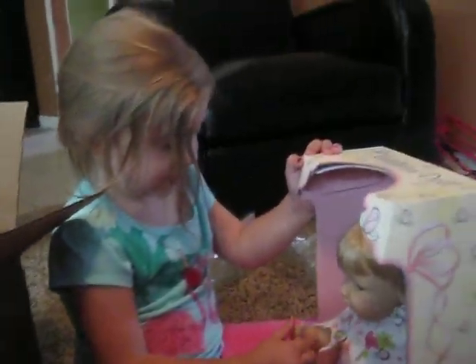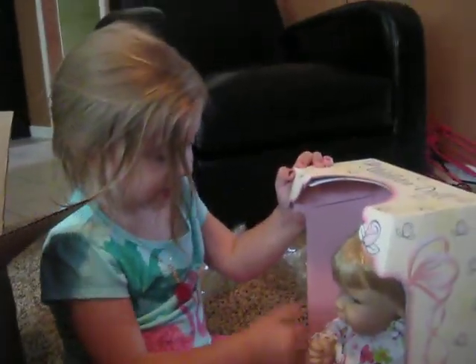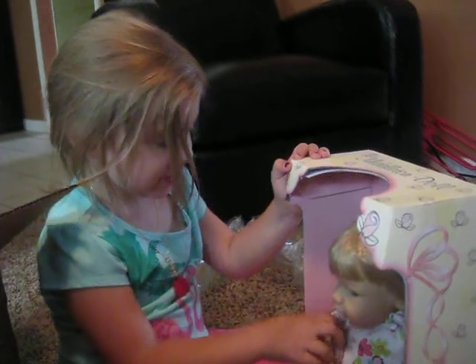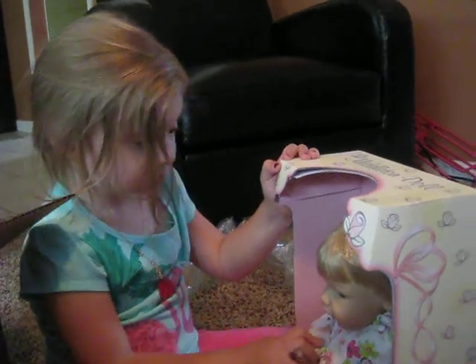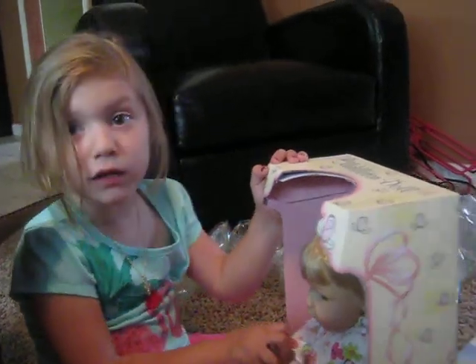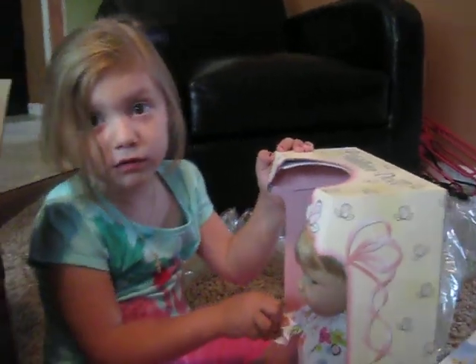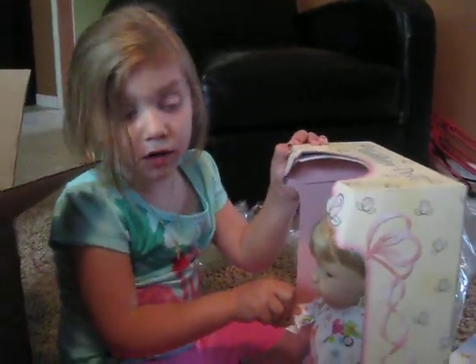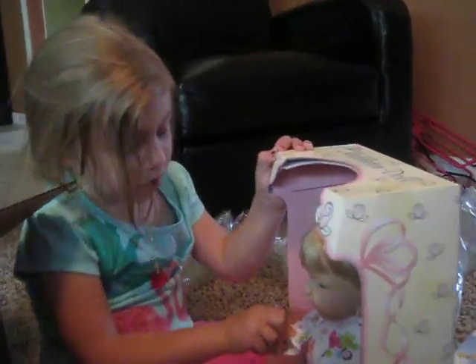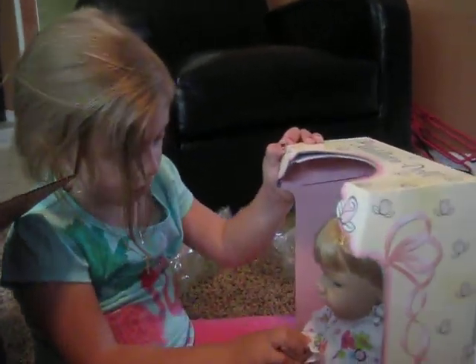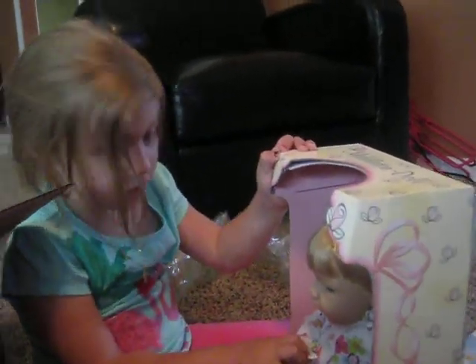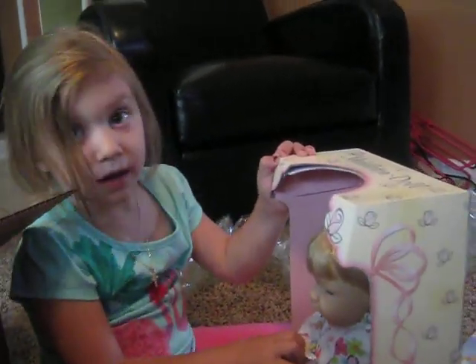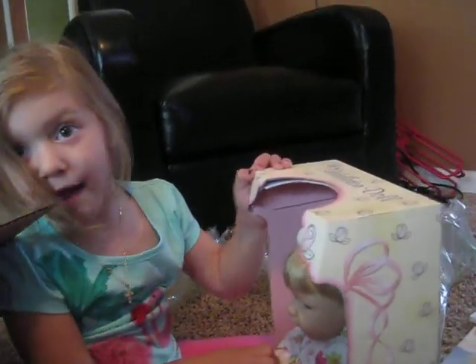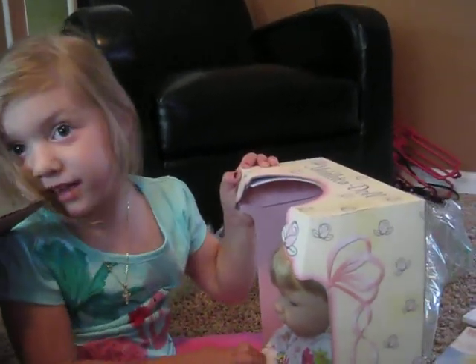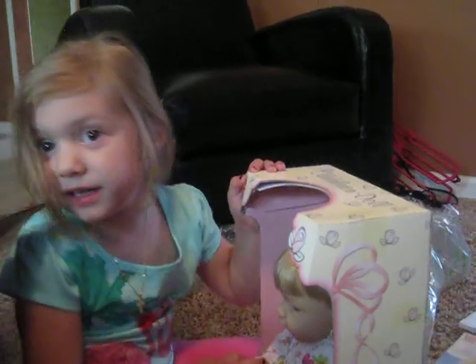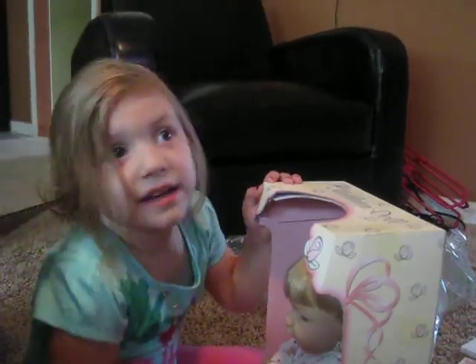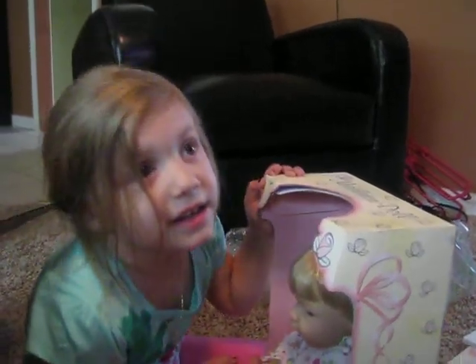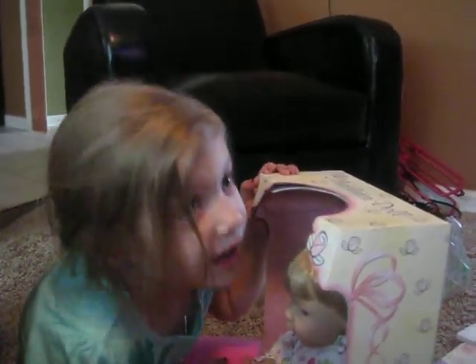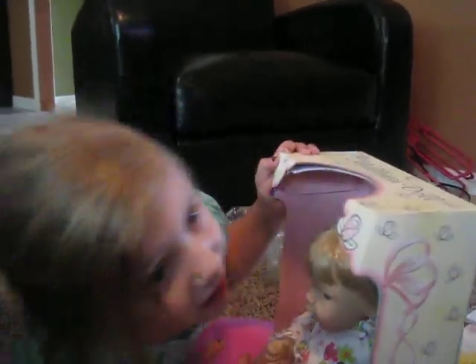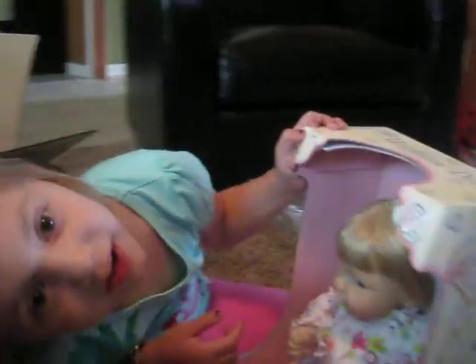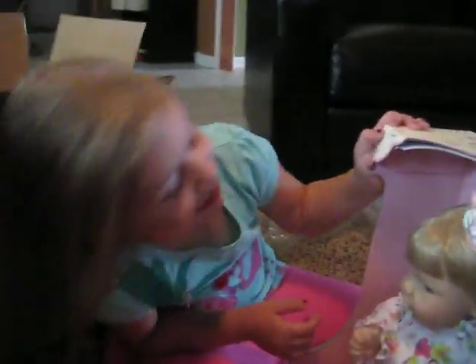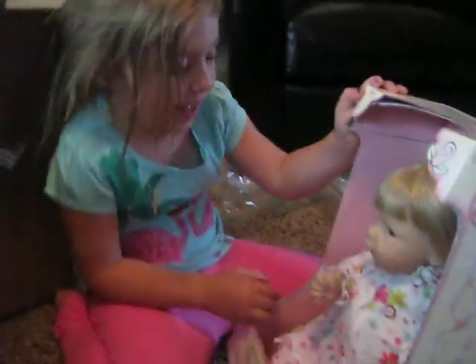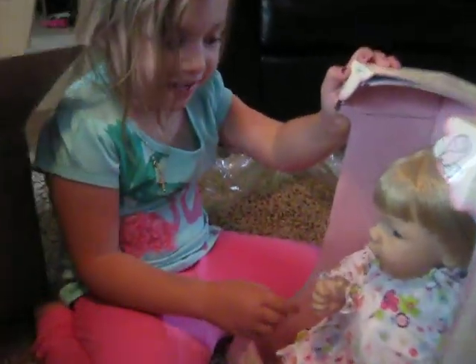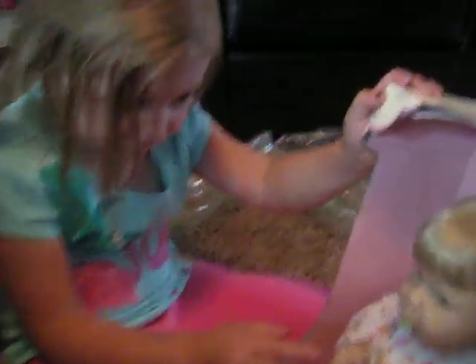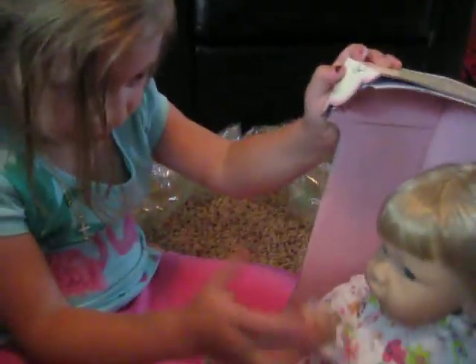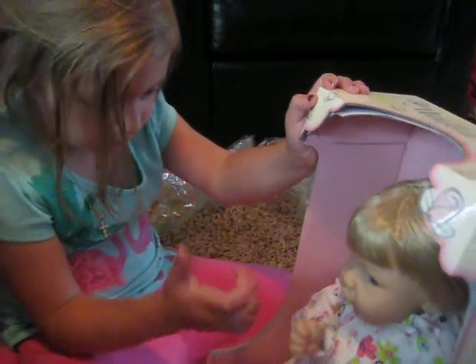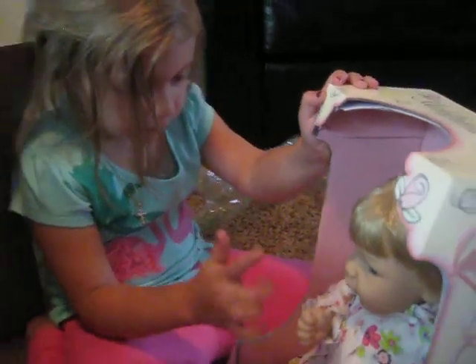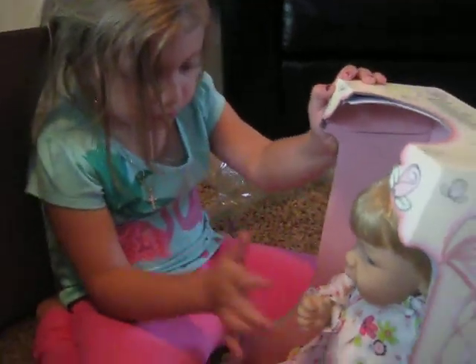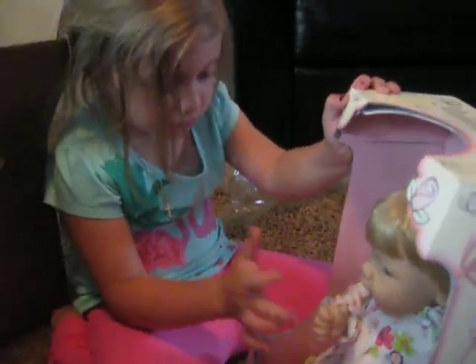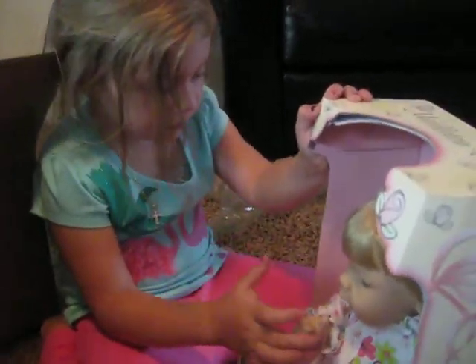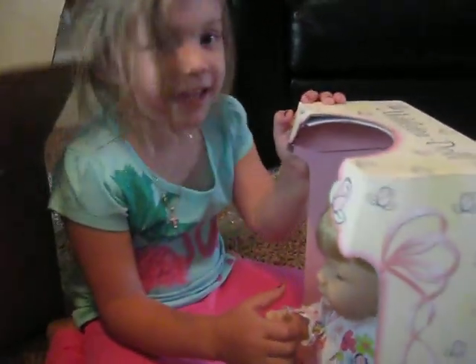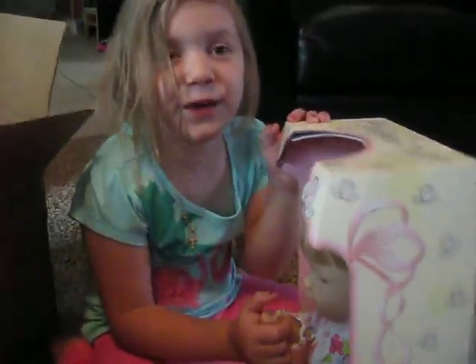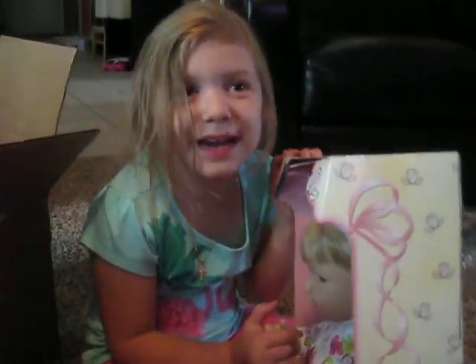Do you know what her name is? What? It says on the front her name is Catherine. Catherine? Do you like that name? Yeah. Catherine. Alright. Can you tell Grandma thank you? Thank you, Grandma.